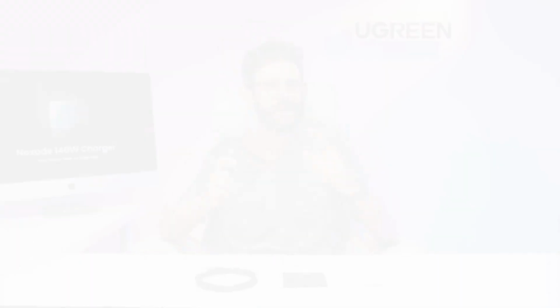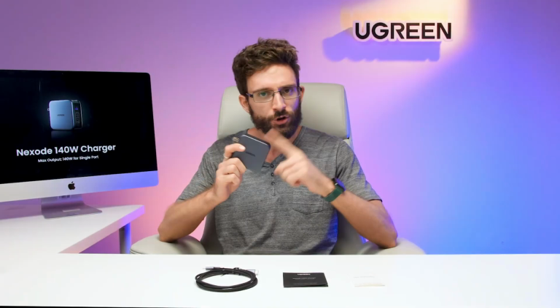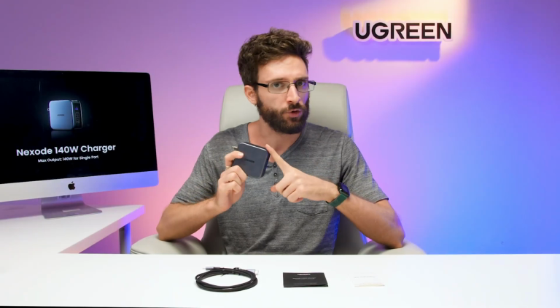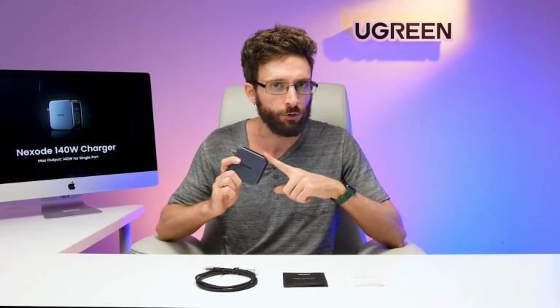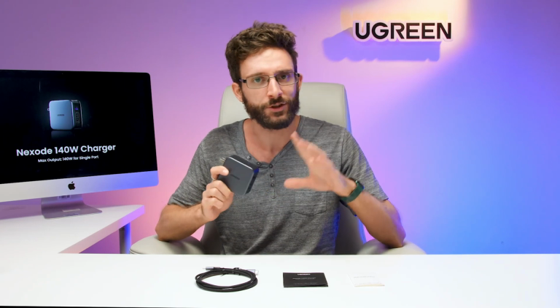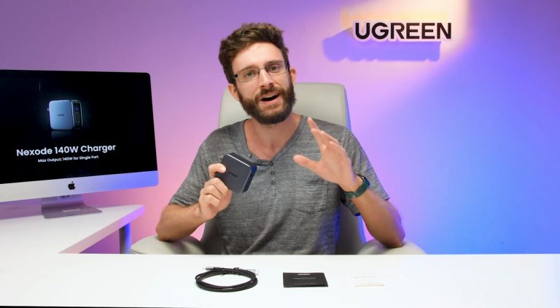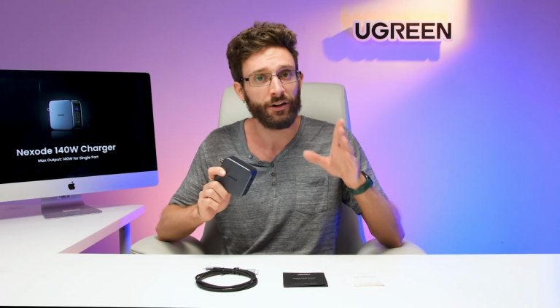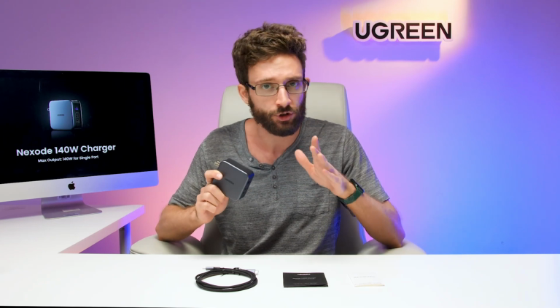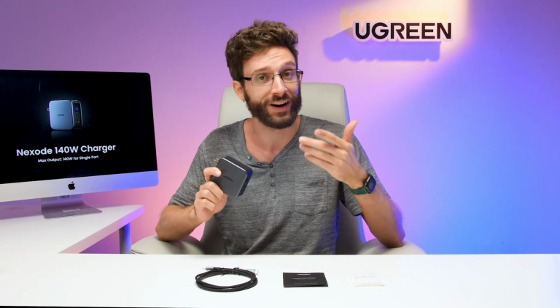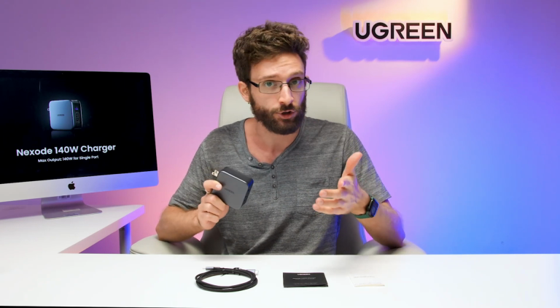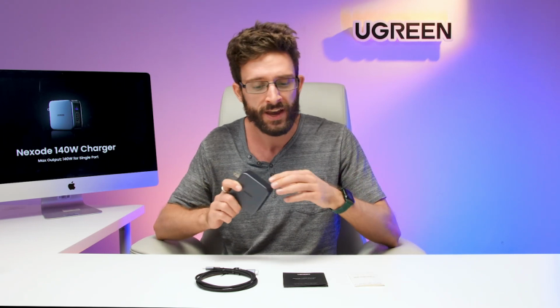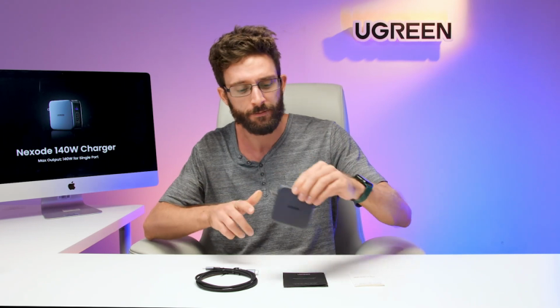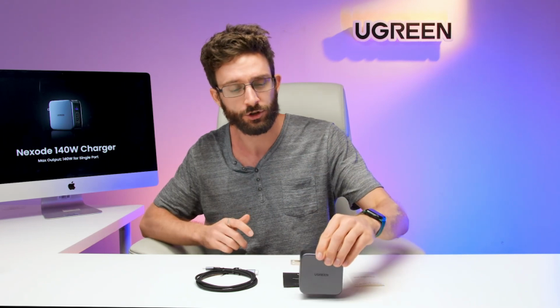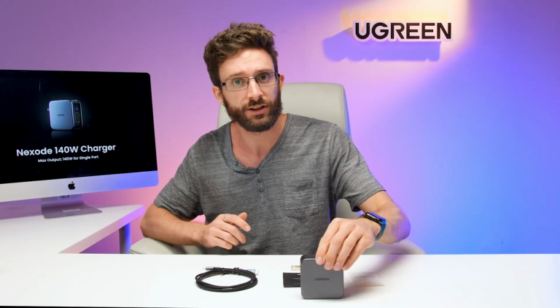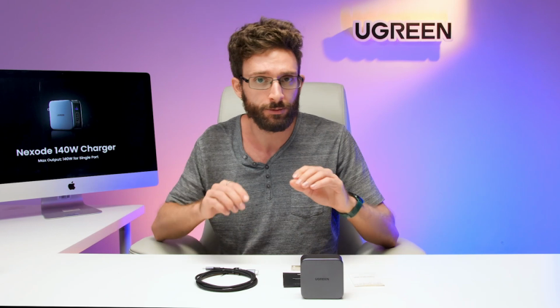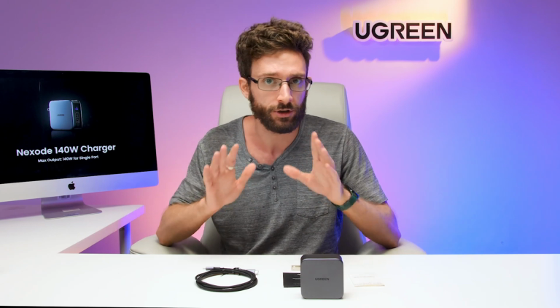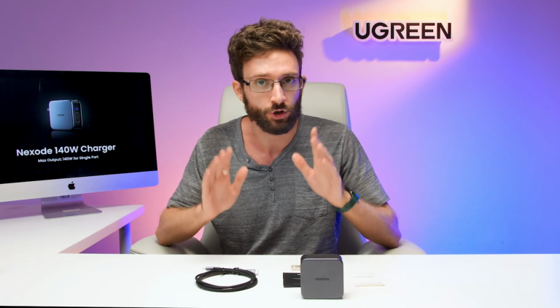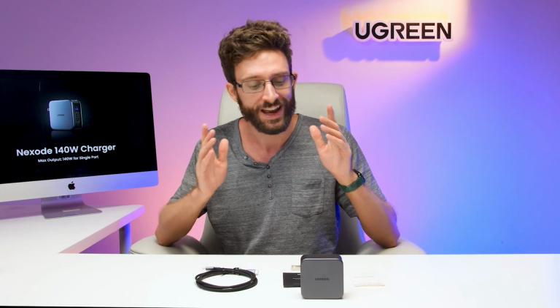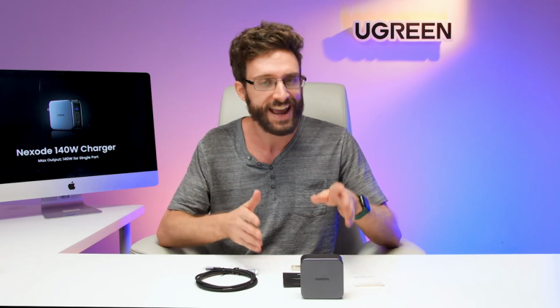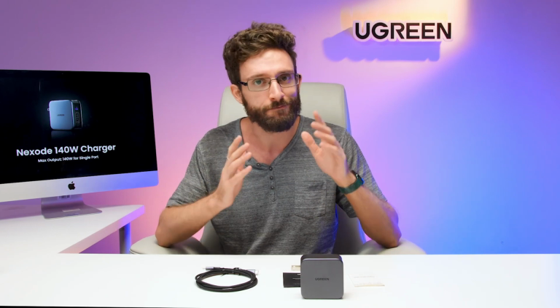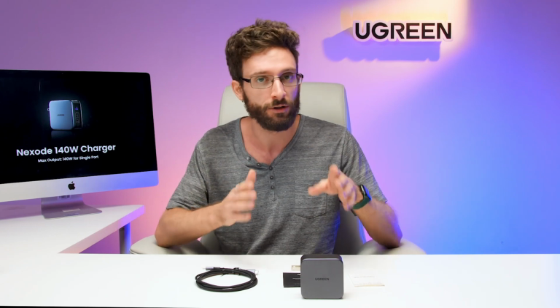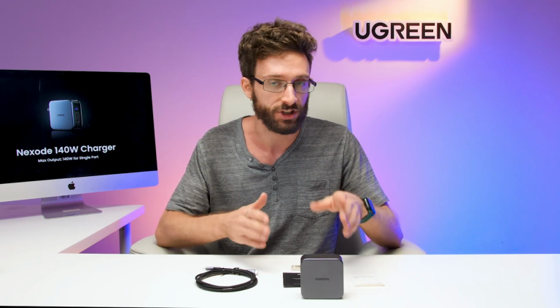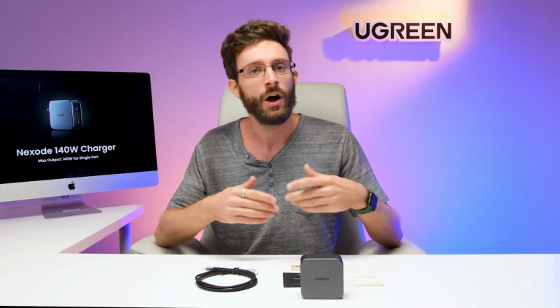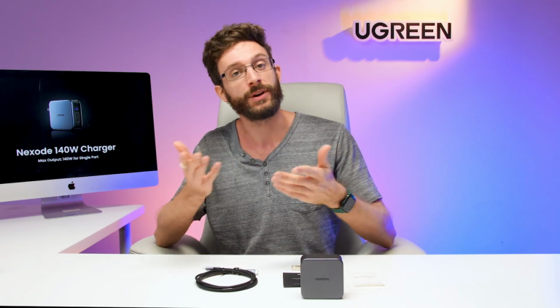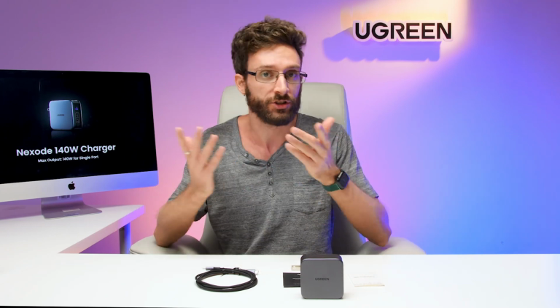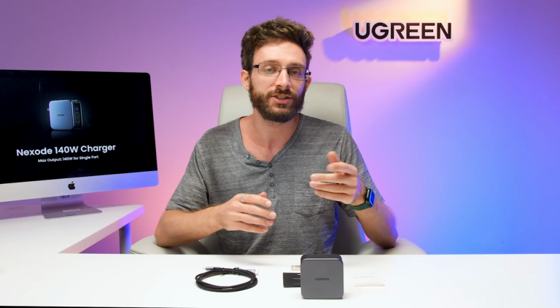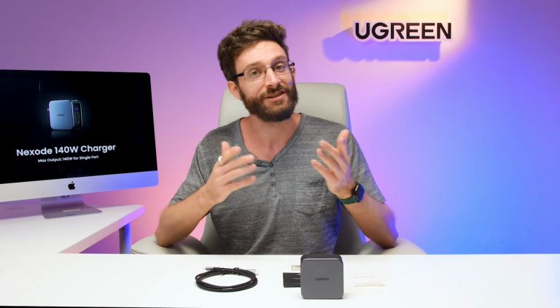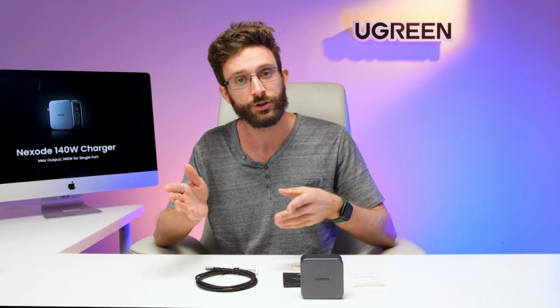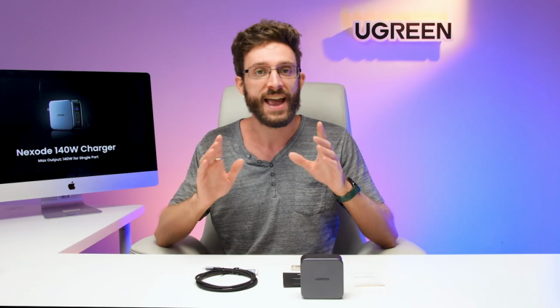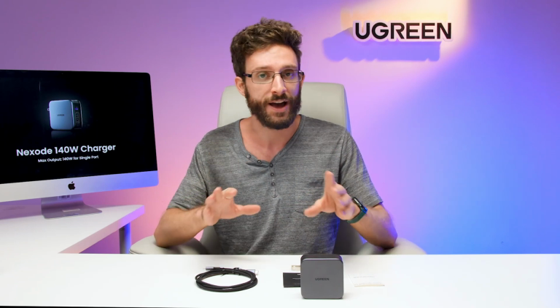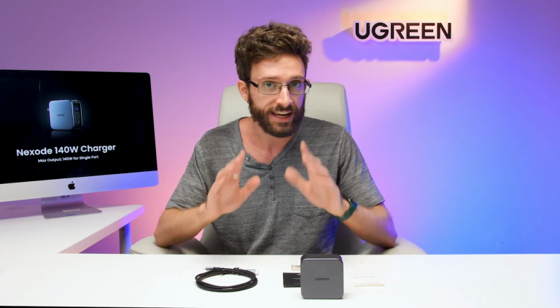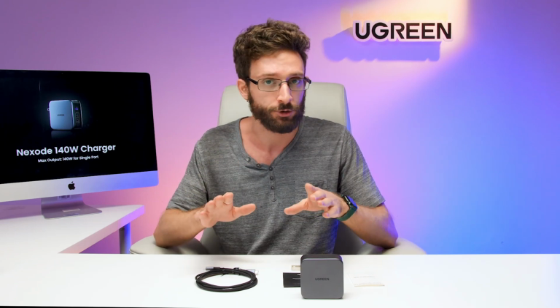The Ugreen Nexode 140-watt is powered by a gallium nitride or GaN chip. In comparison to the silicon chips traditionally used in chargers, GaN is a much more efficient material, allowing smaller sizes, higher voltages, and better heat management.